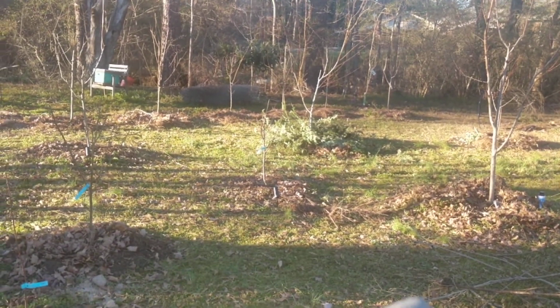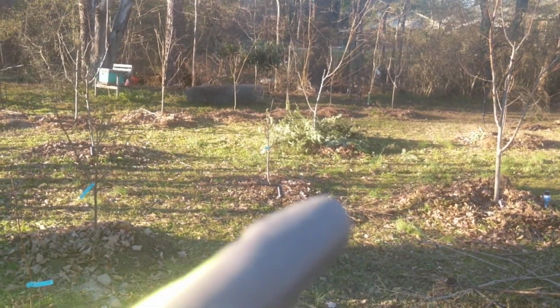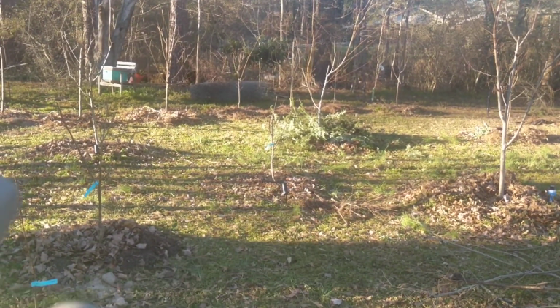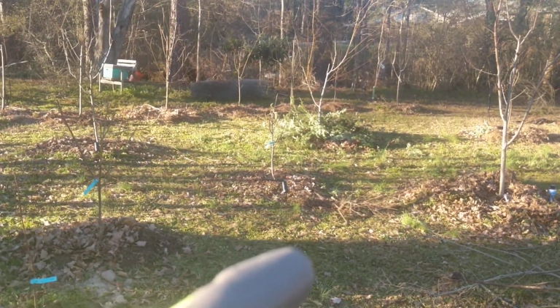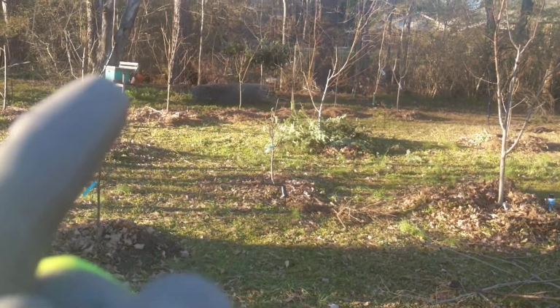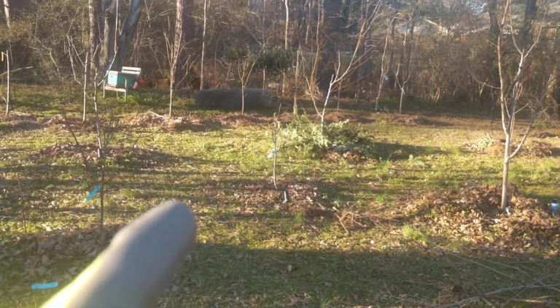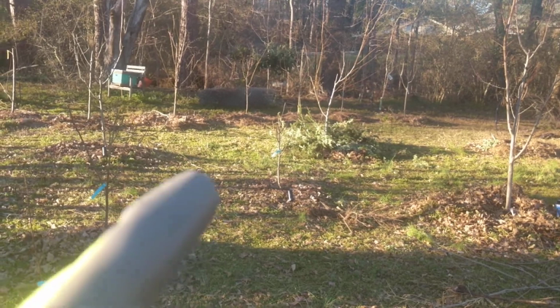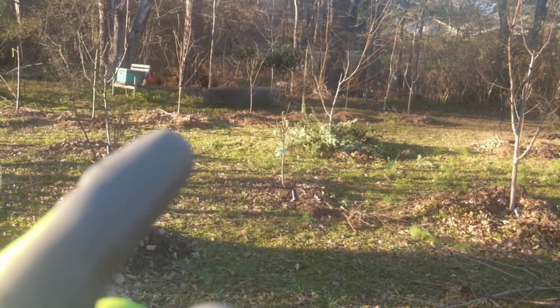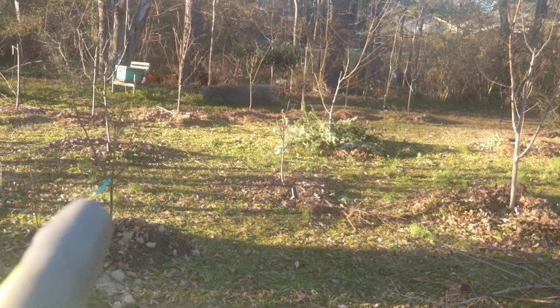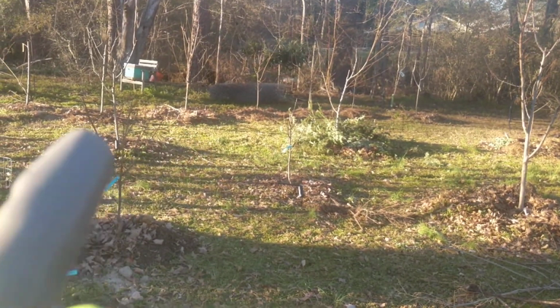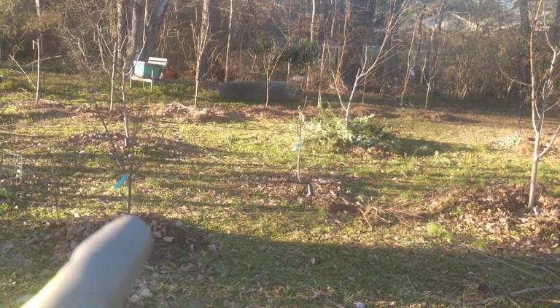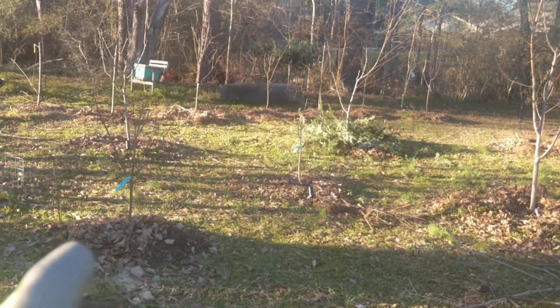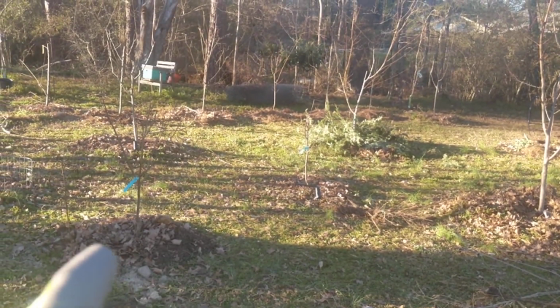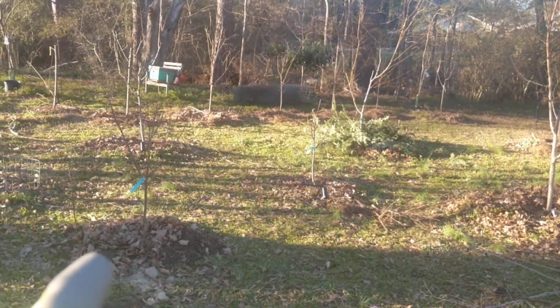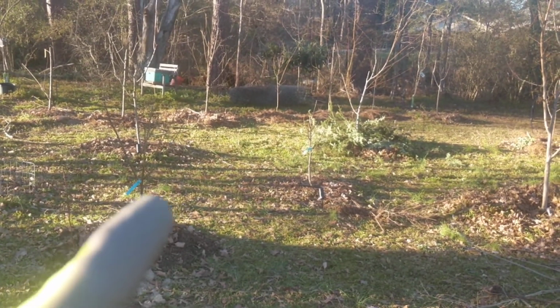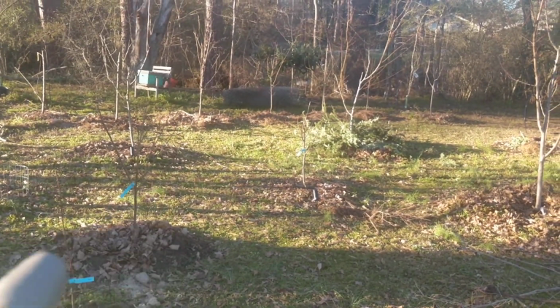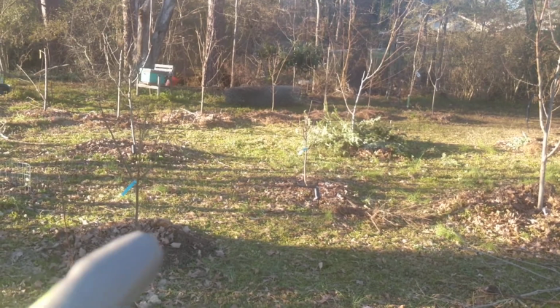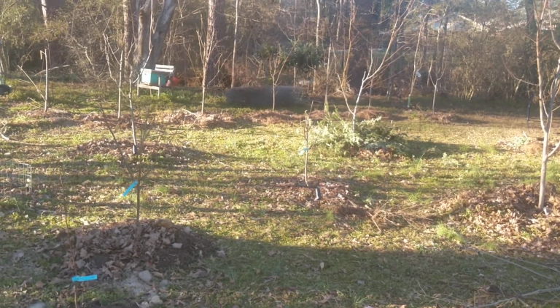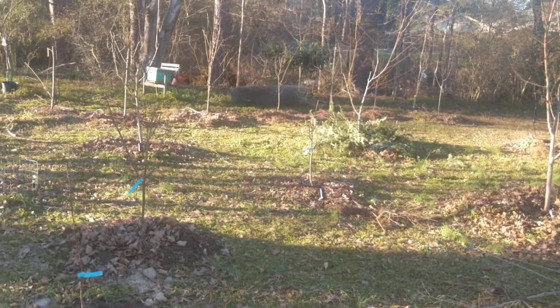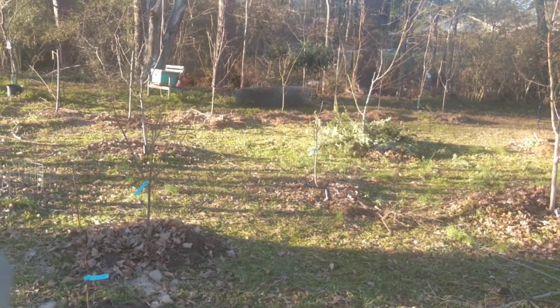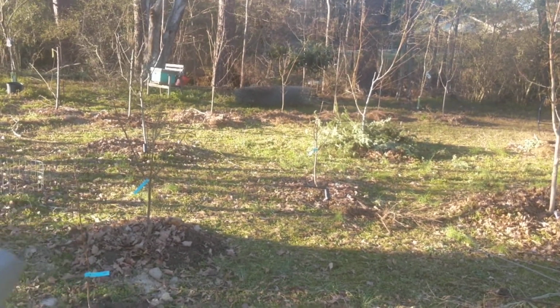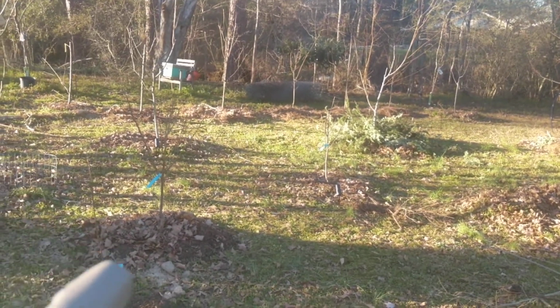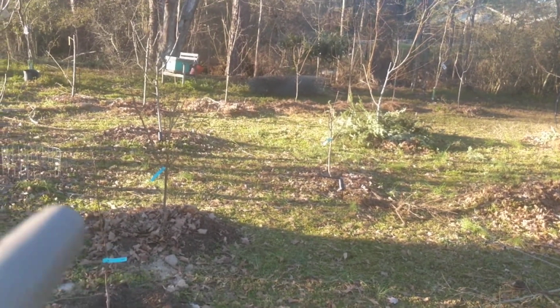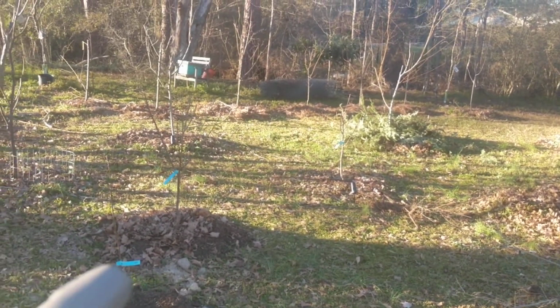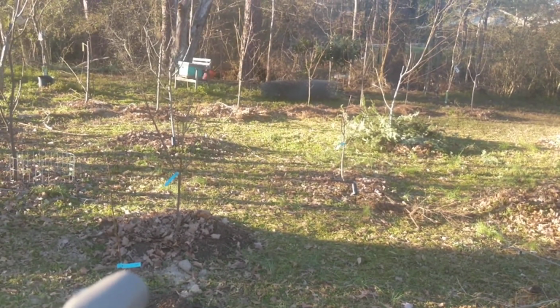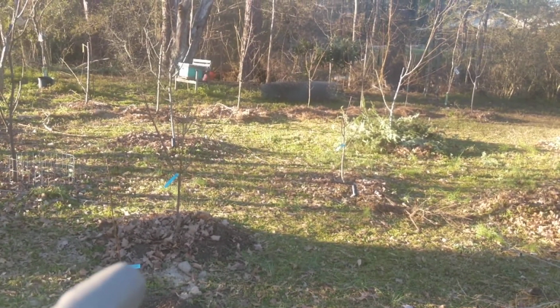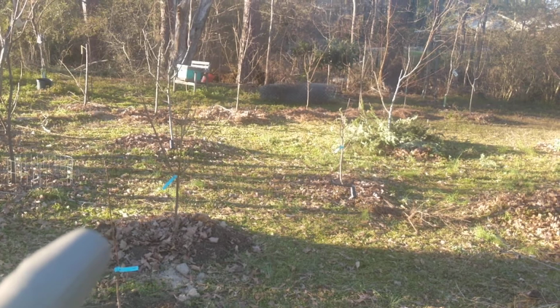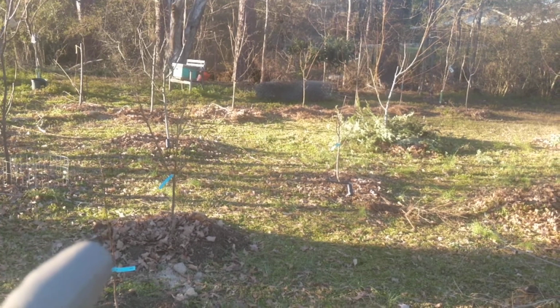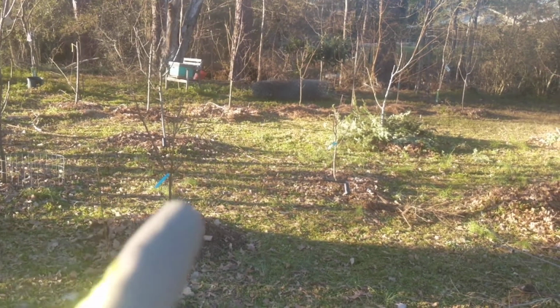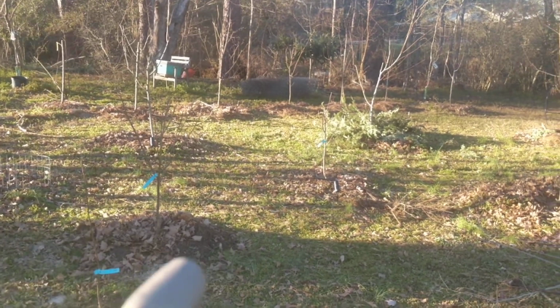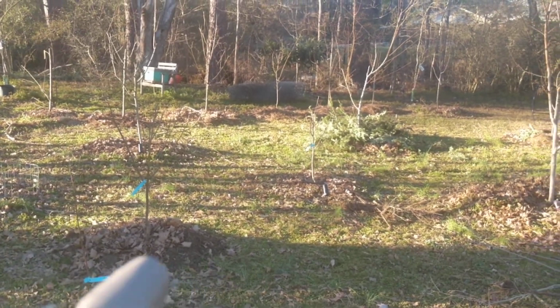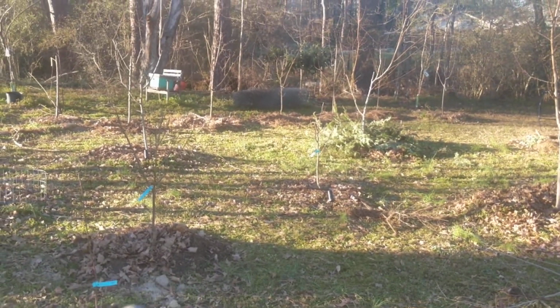Getting water to all these trees is one thing I haven't been keeping up with. Last year I kind of neglected them on both fertilizer and water. I'm not doing that this year and we're going to see what difference it makes.